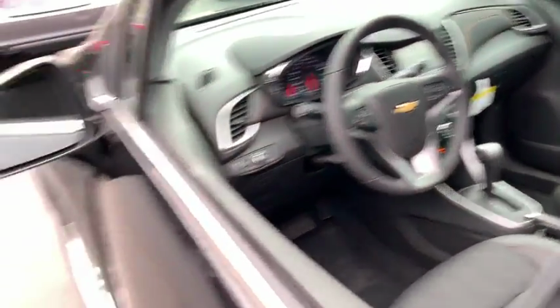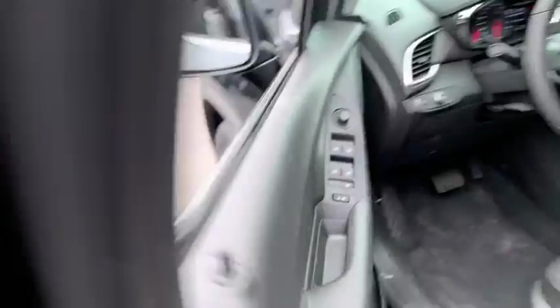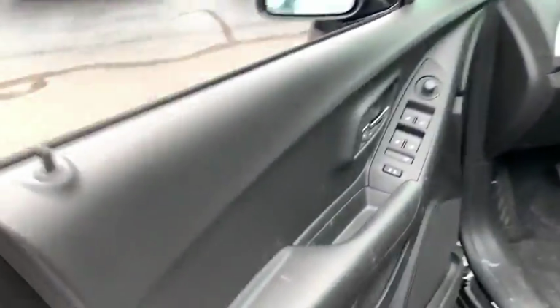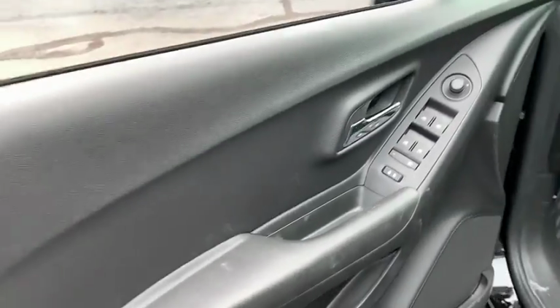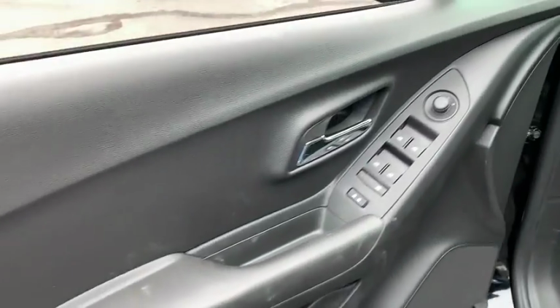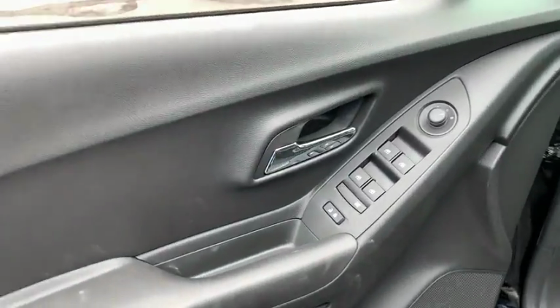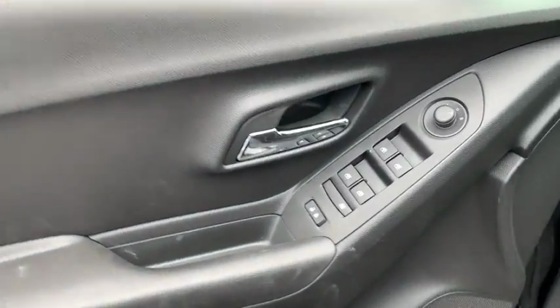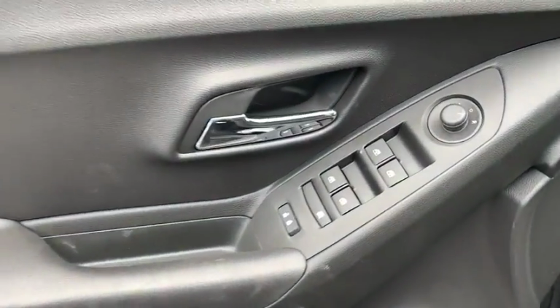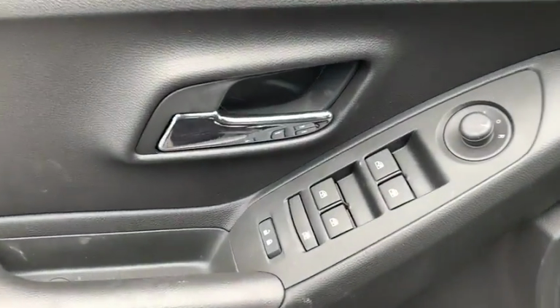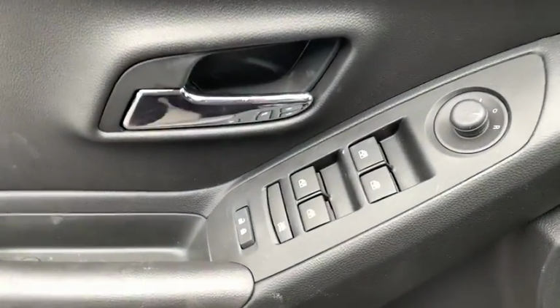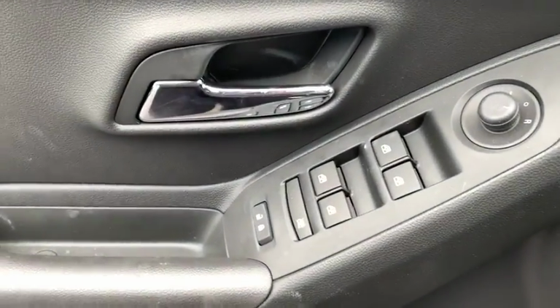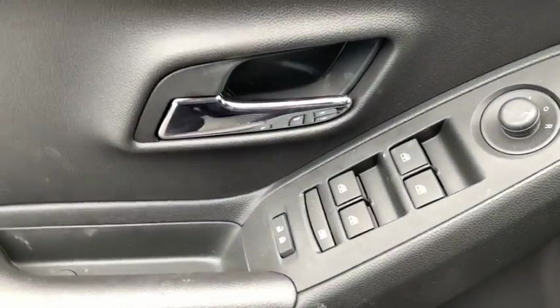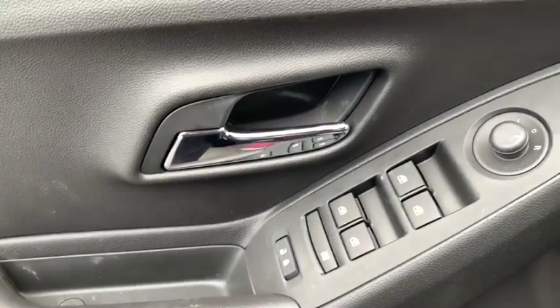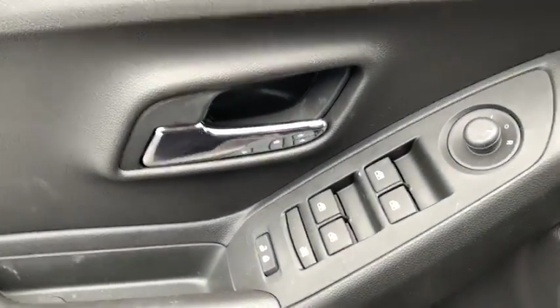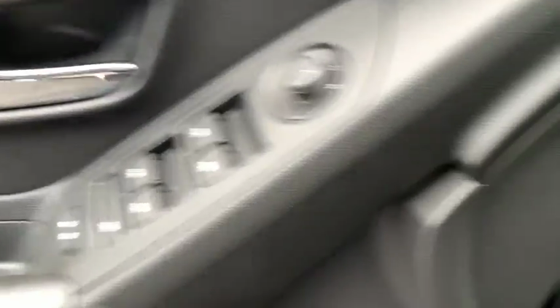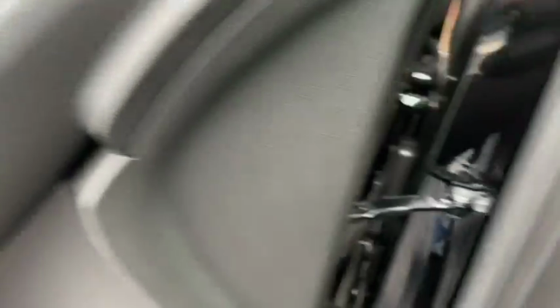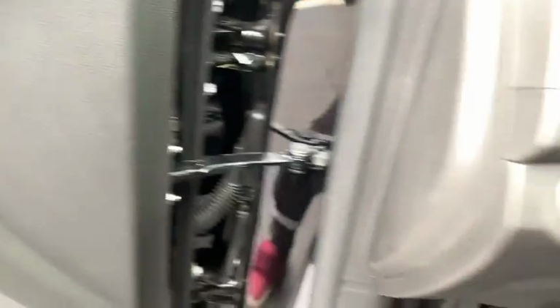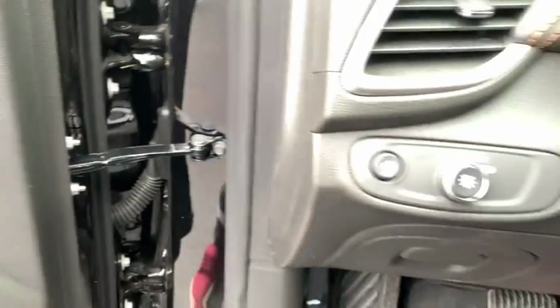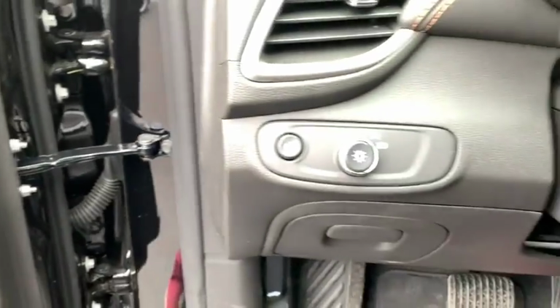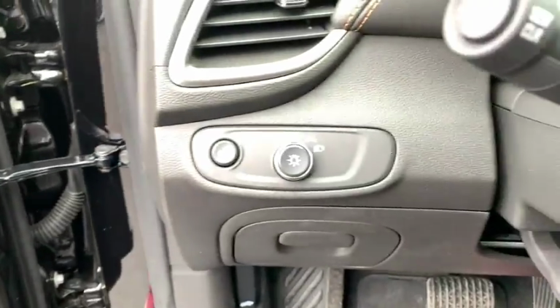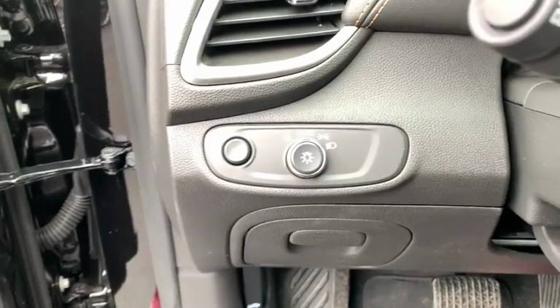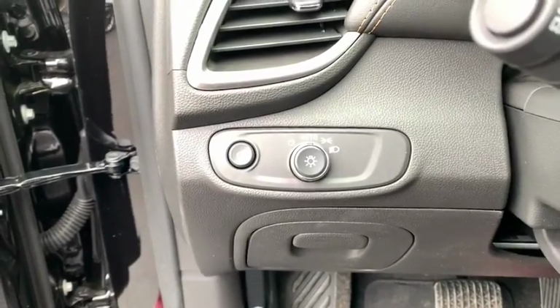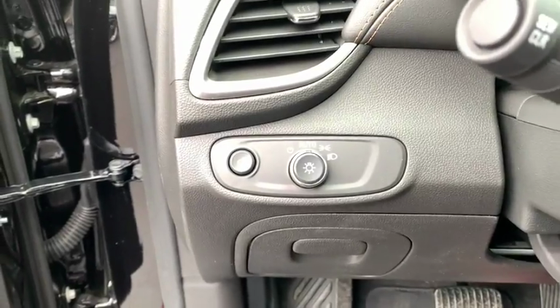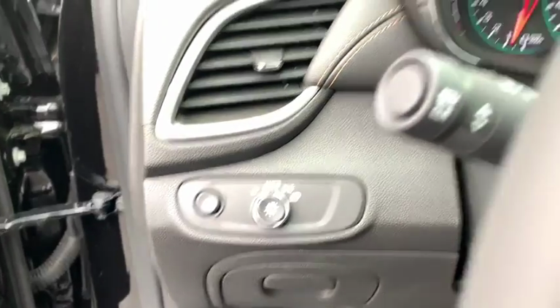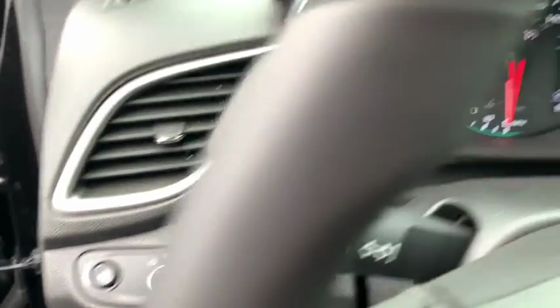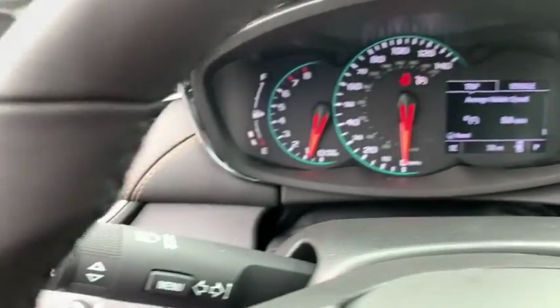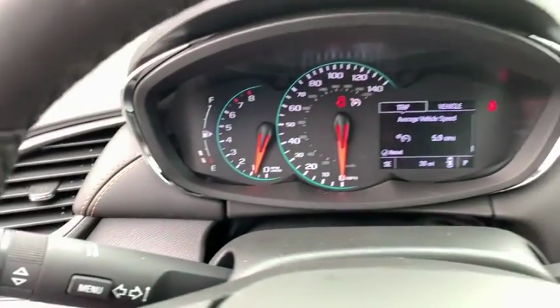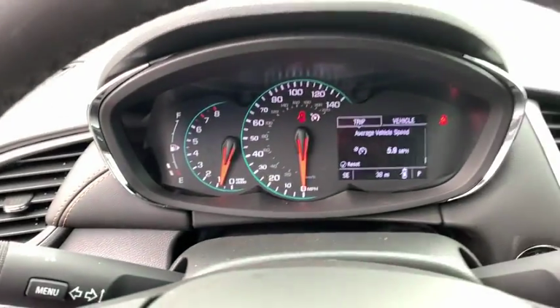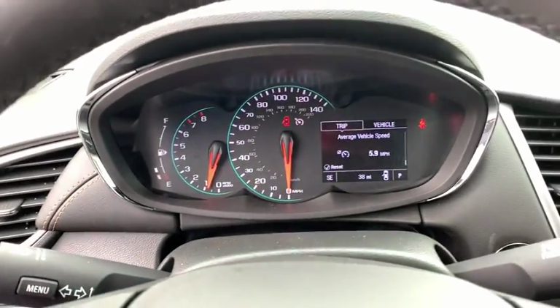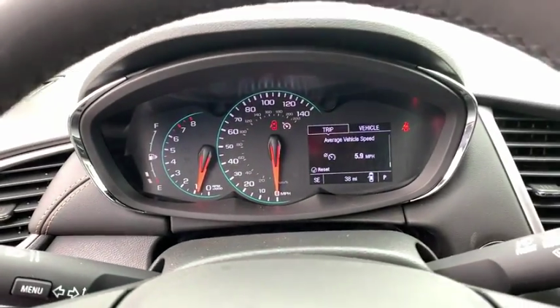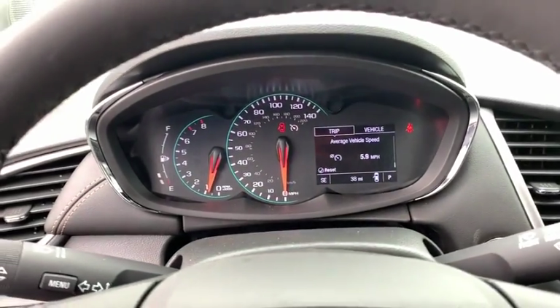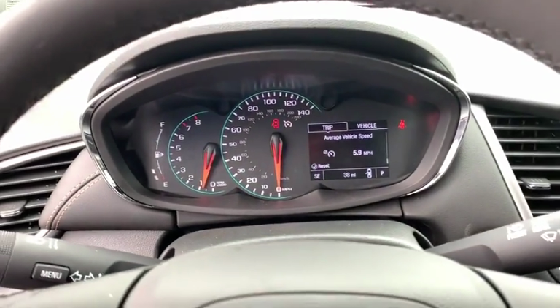Security system, rear window defroster, panic alarm, tachometer, remote keyless entry, brake assist, driver vanity mirror, tilt steering wheel, and rear window wiper.